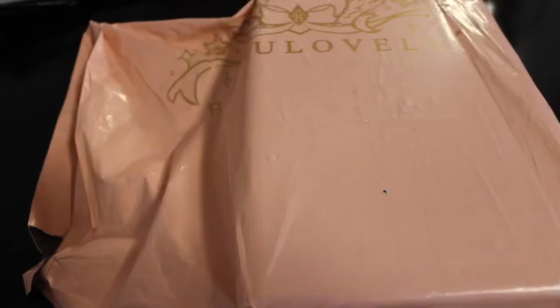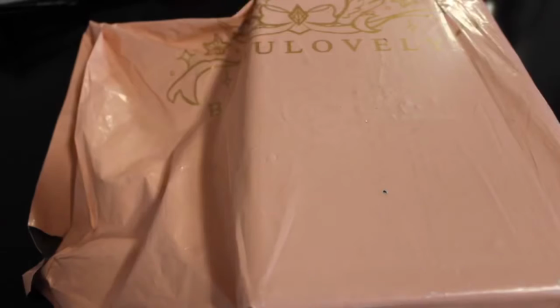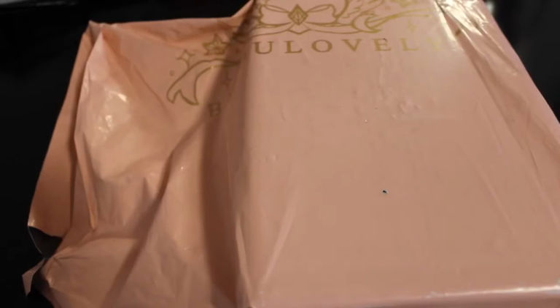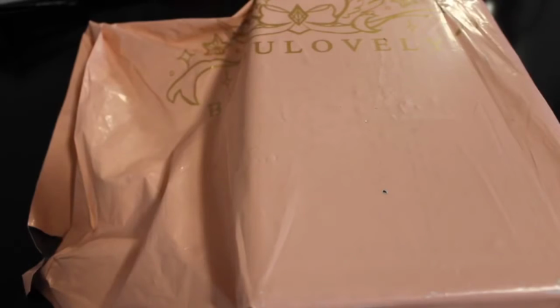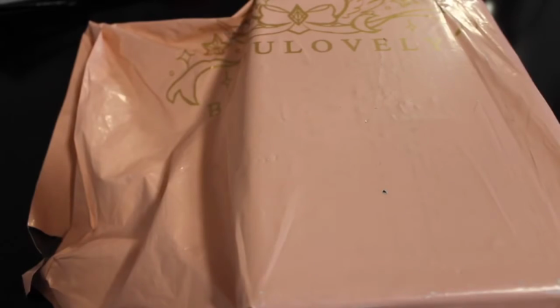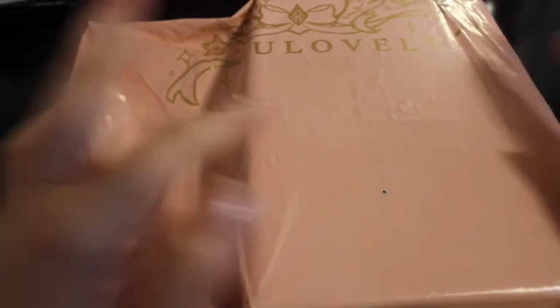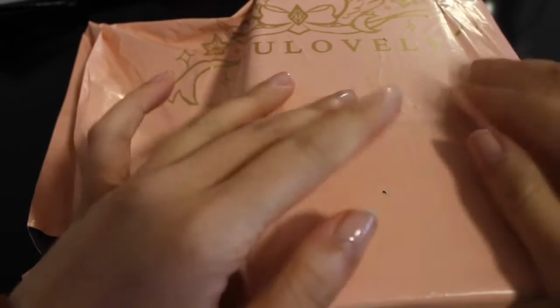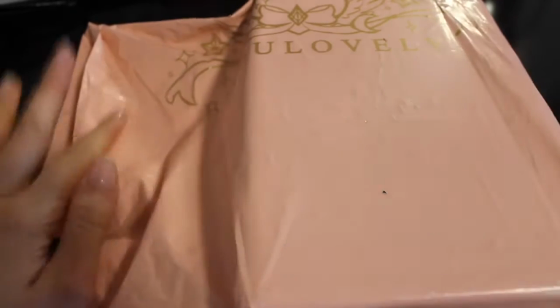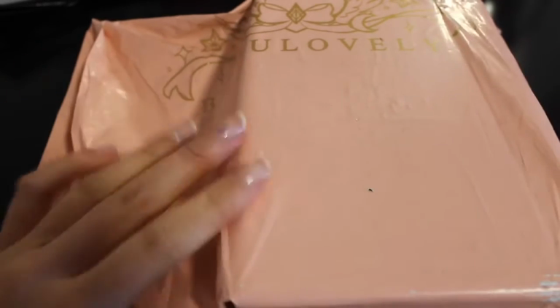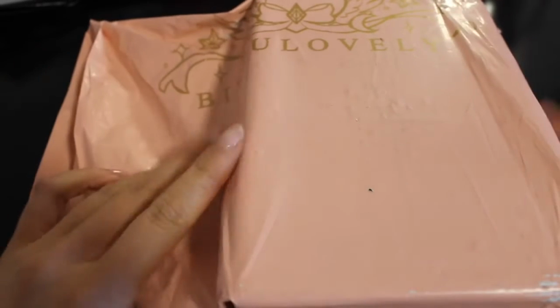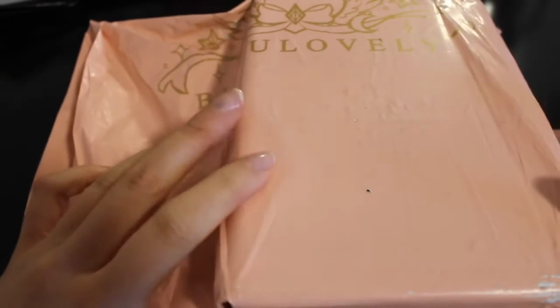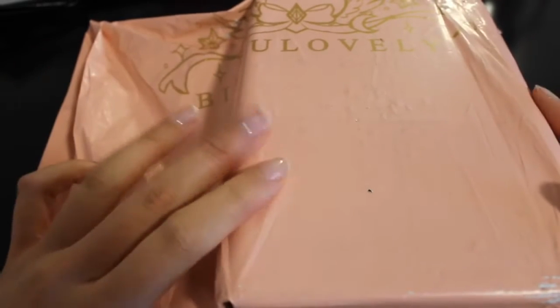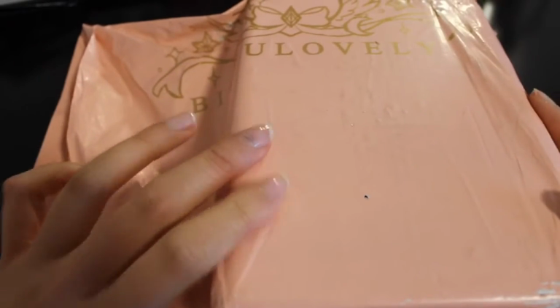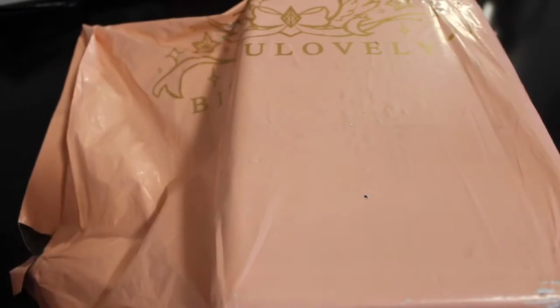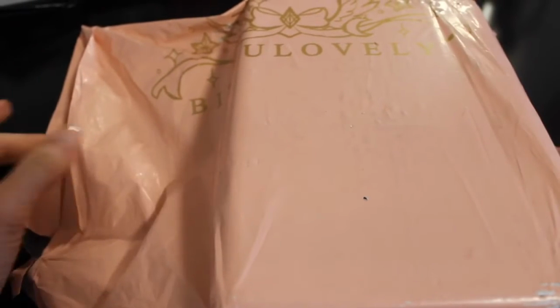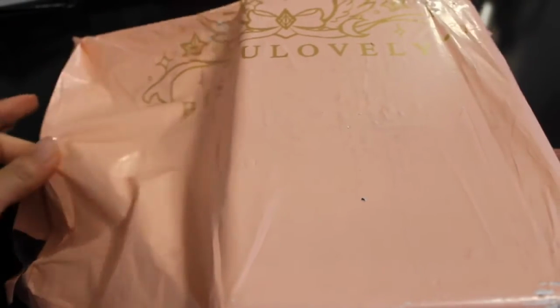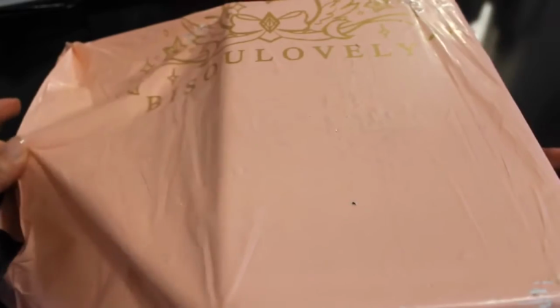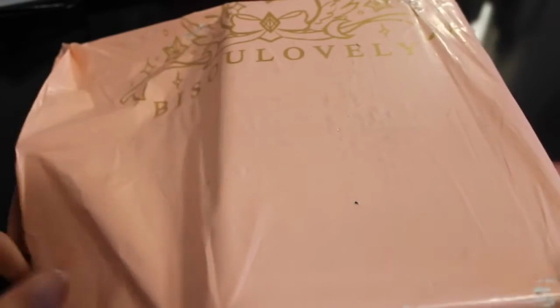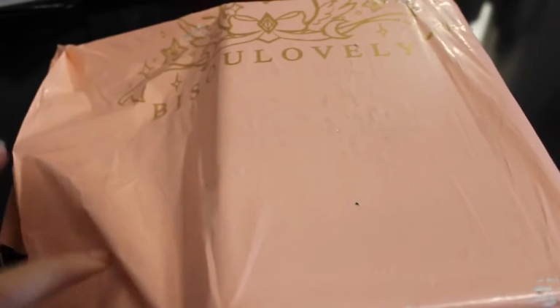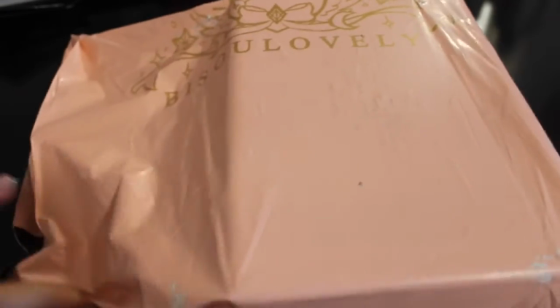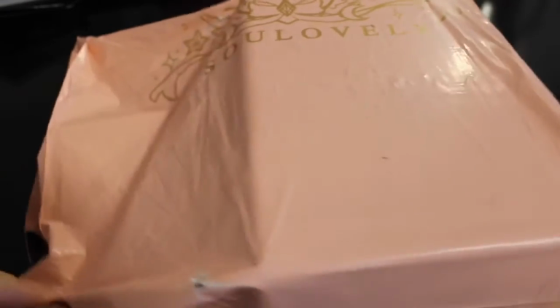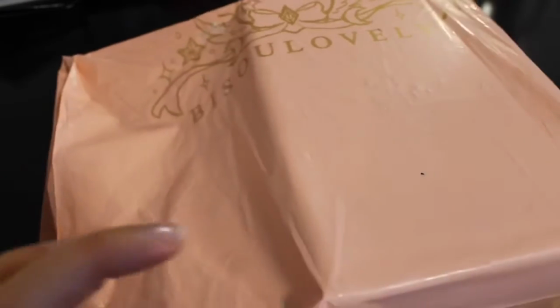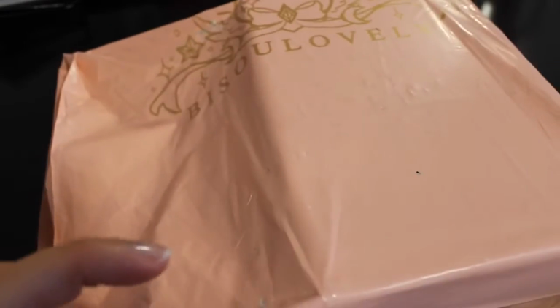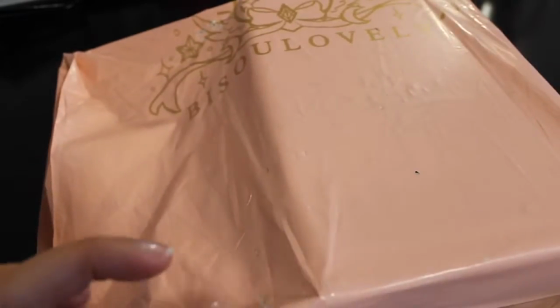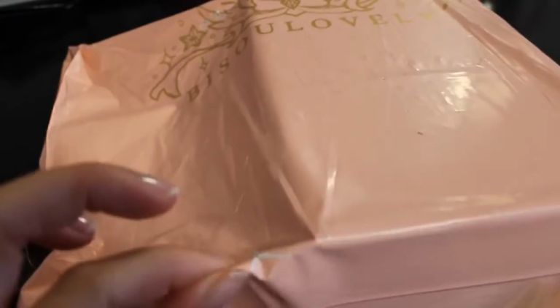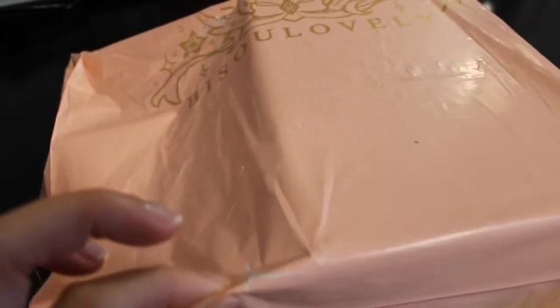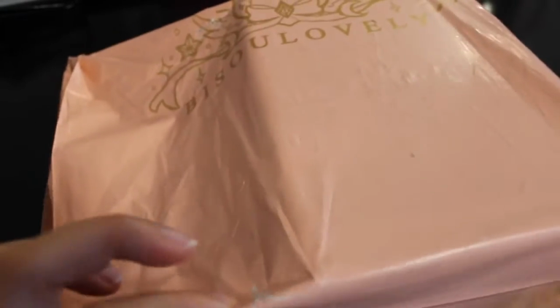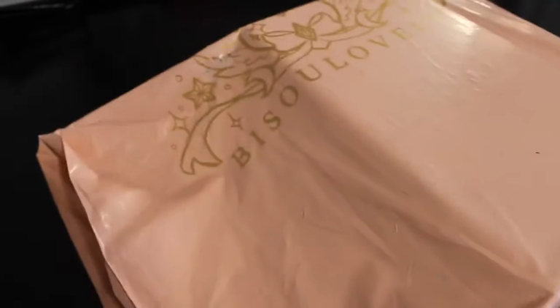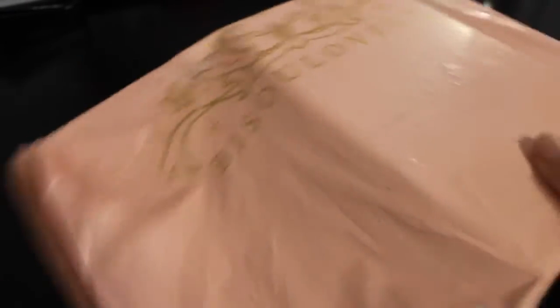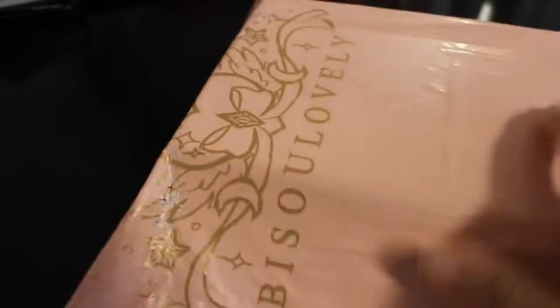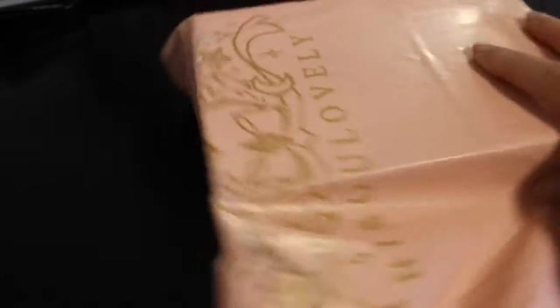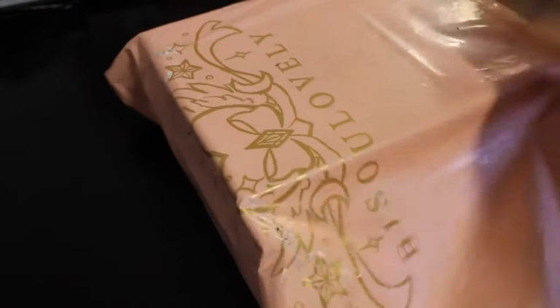Hello and welcome back to my YouTube channel. Today we have a new package to unbox. I'm very excited for this. We've got a nice pretty pink package, so let's get into it.